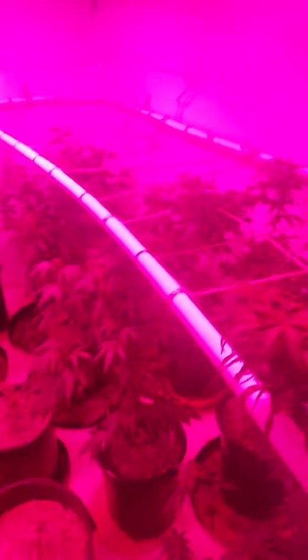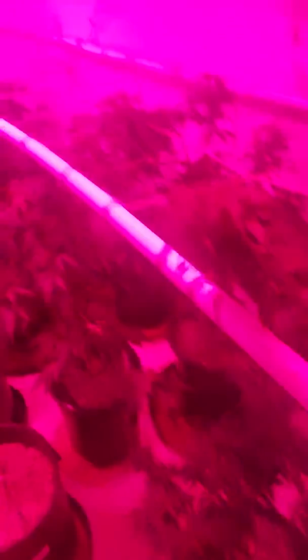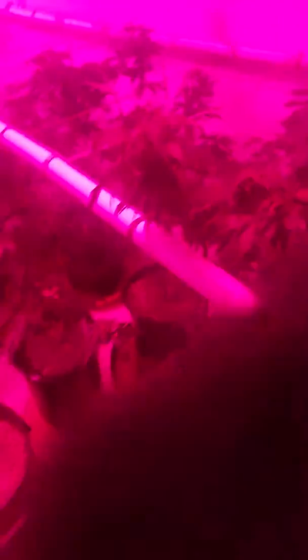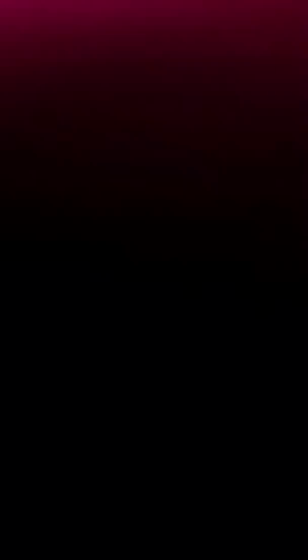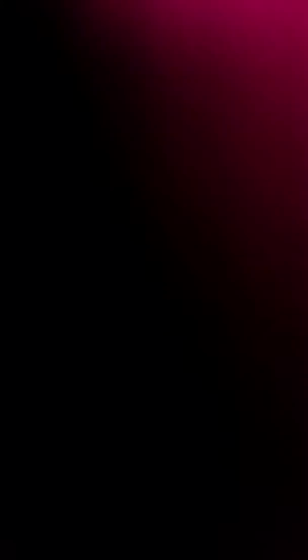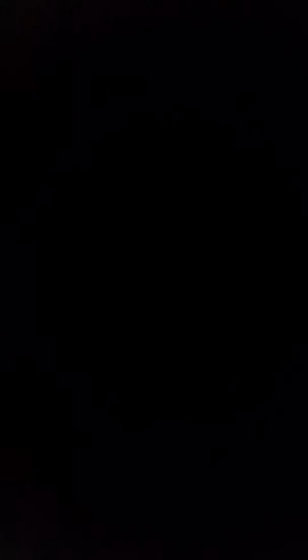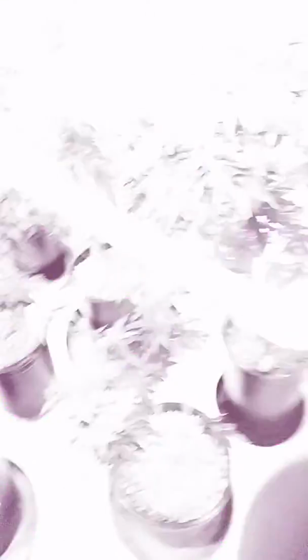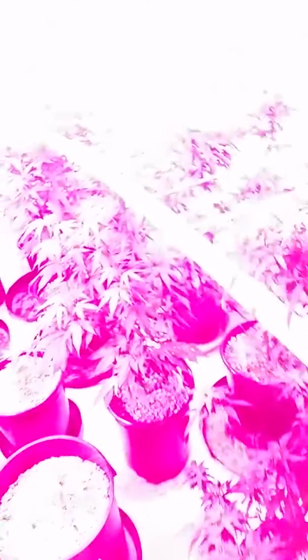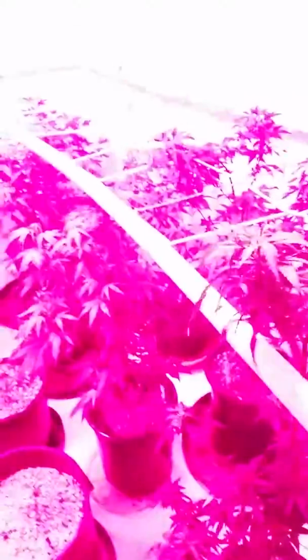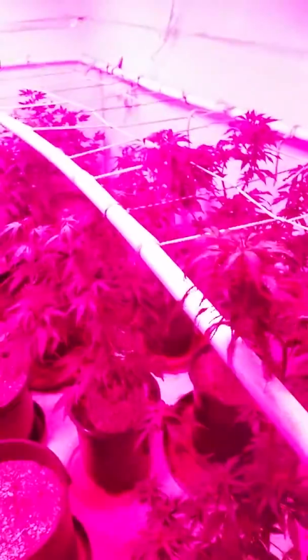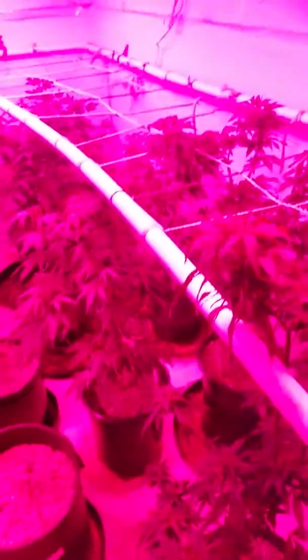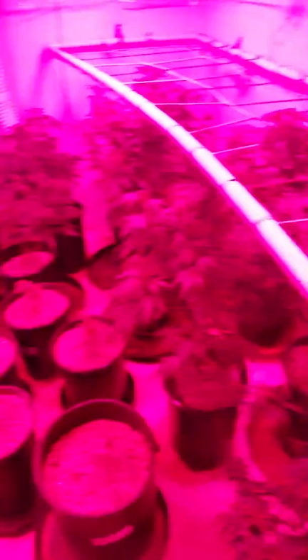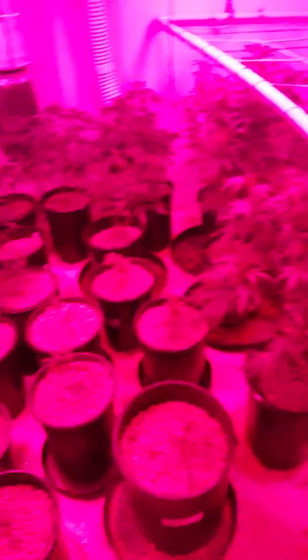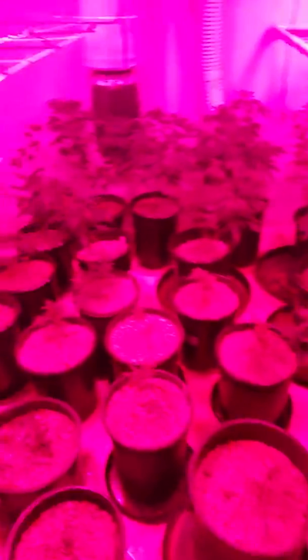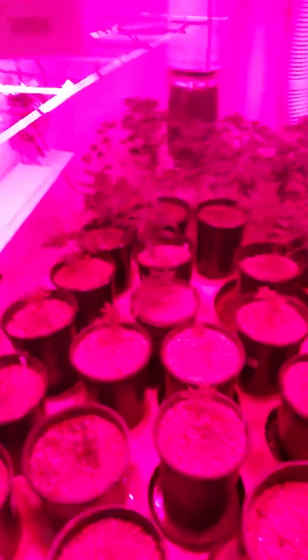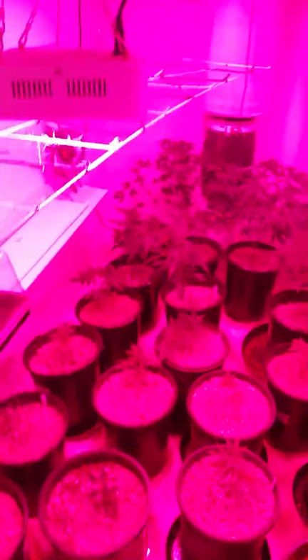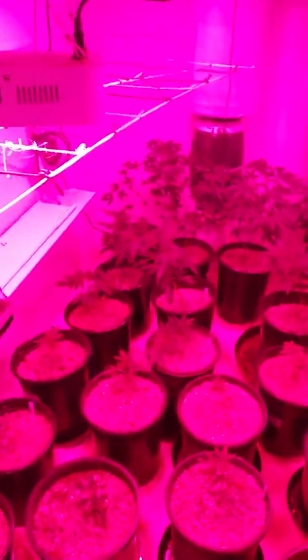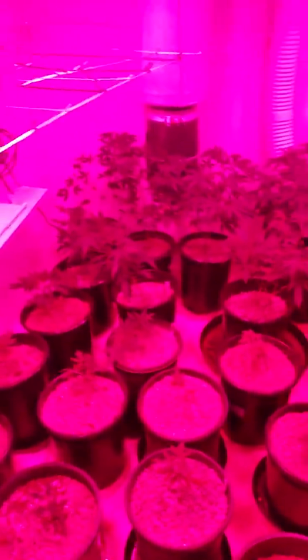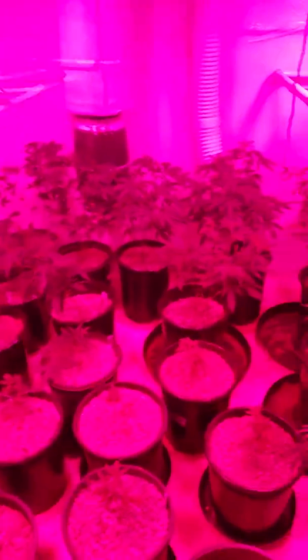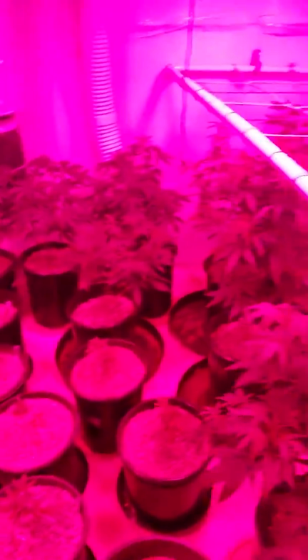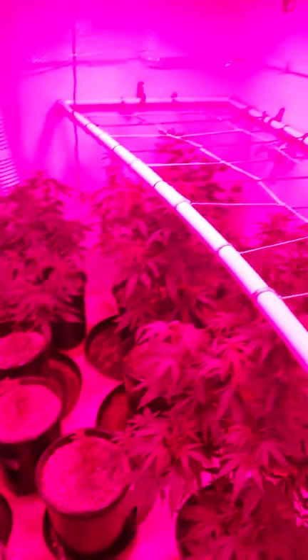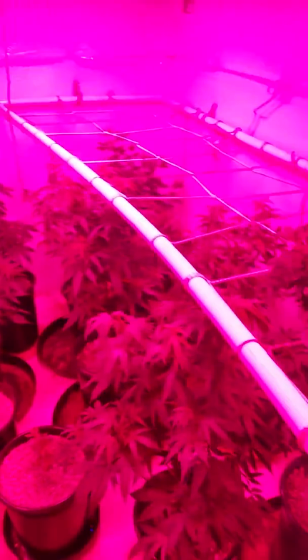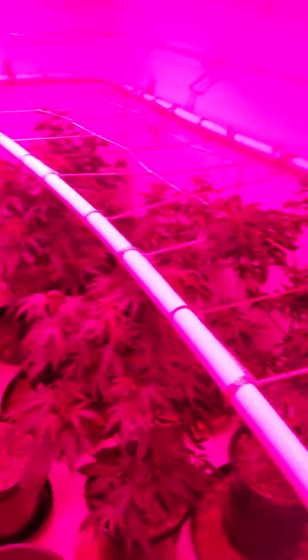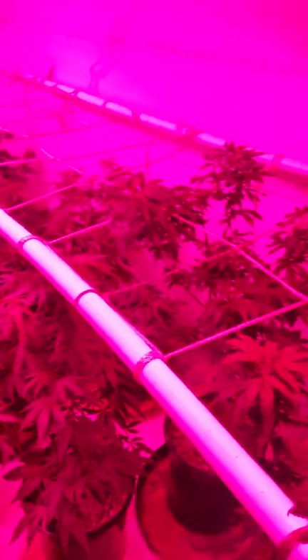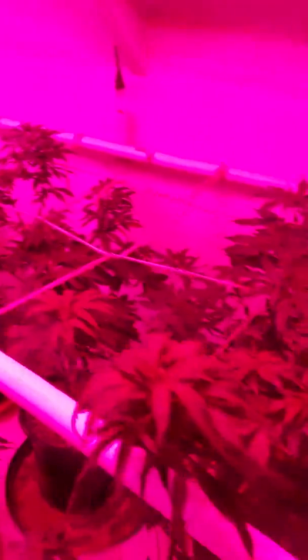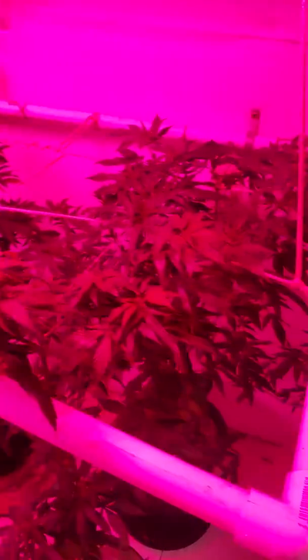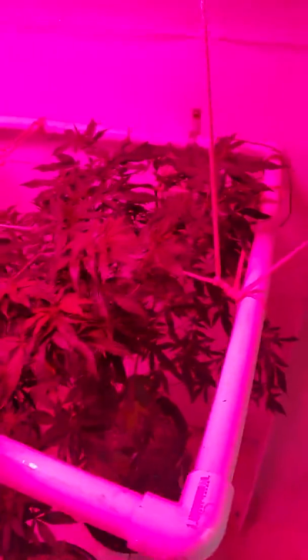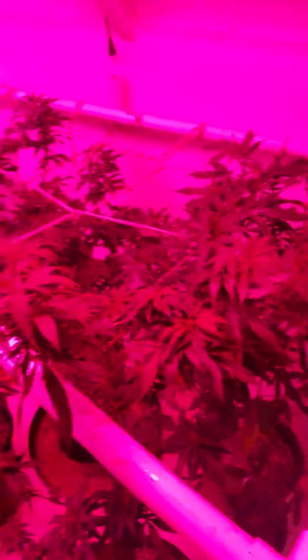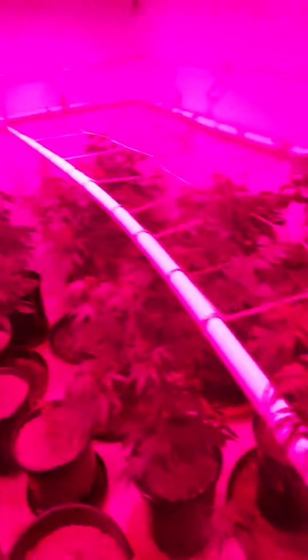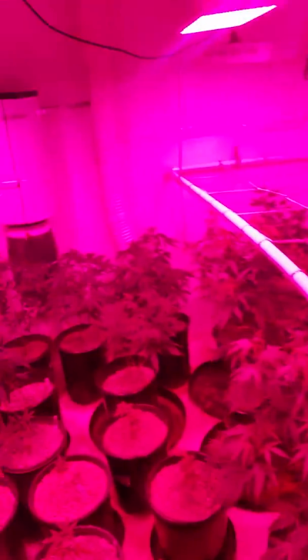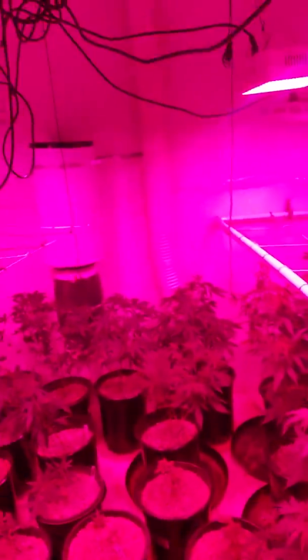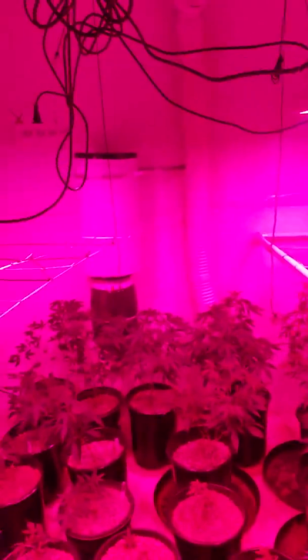Looks like the lens might be dirty — nope, didn't help. Sorry about the lights, you guys, that's all there is. Yeah, they're growing great.